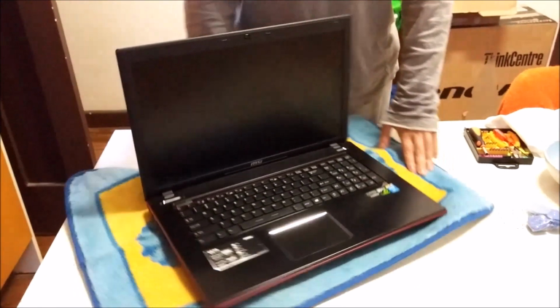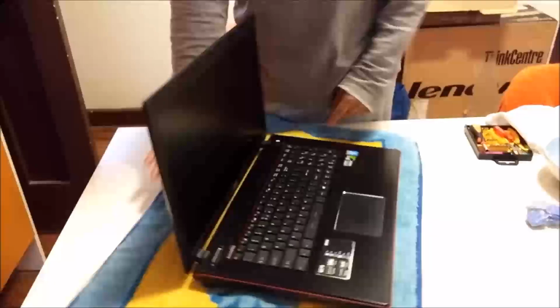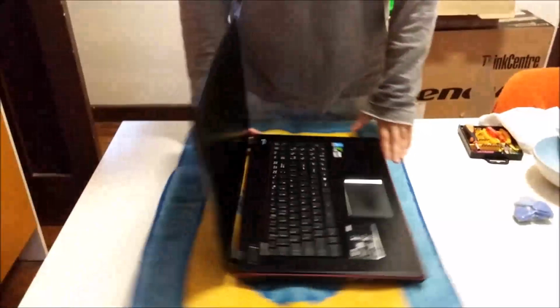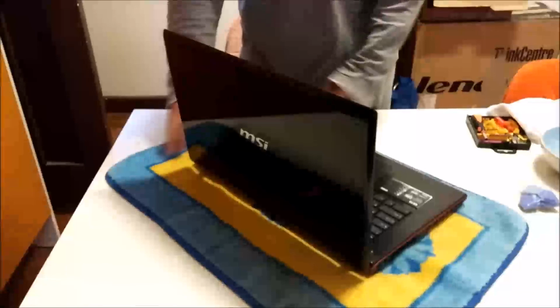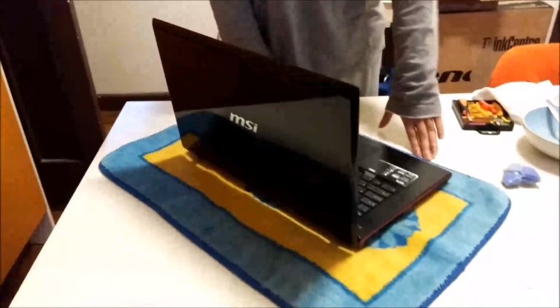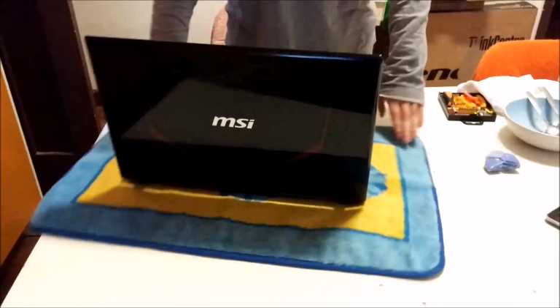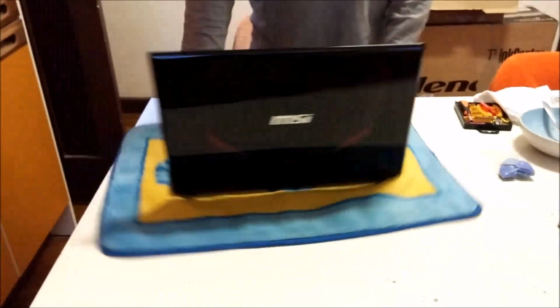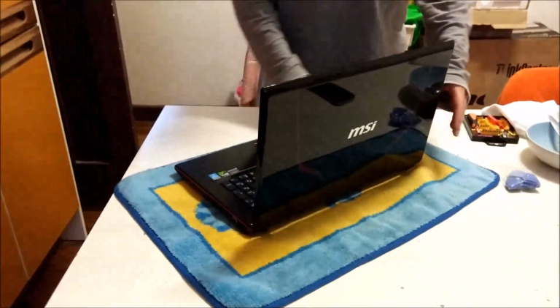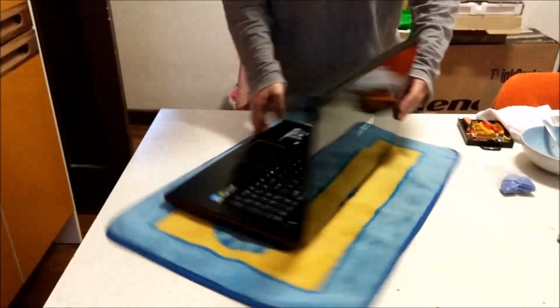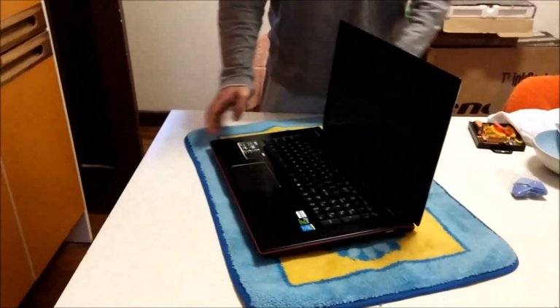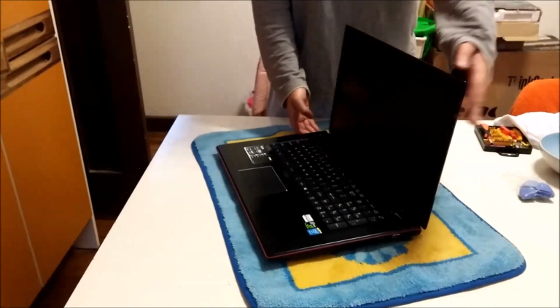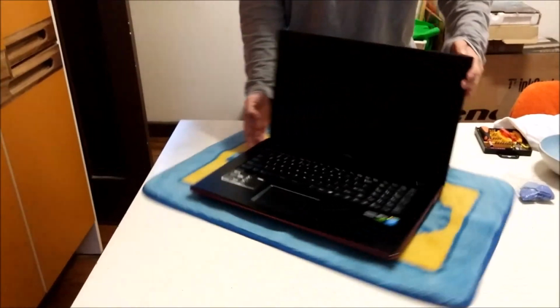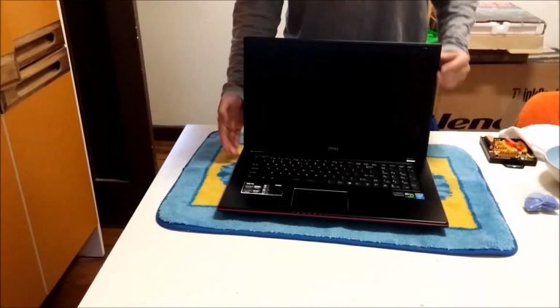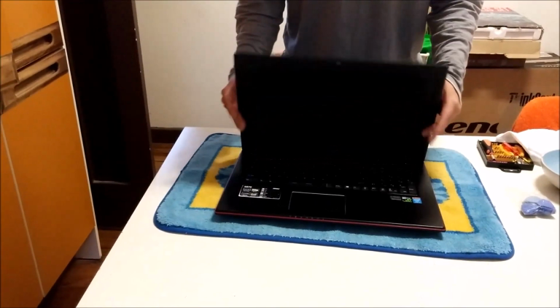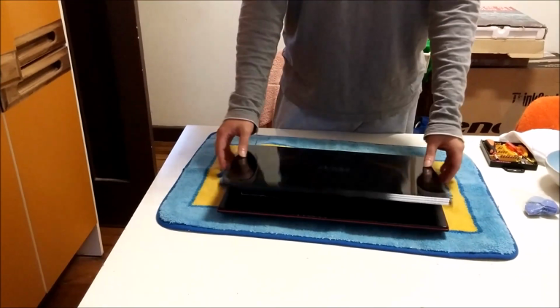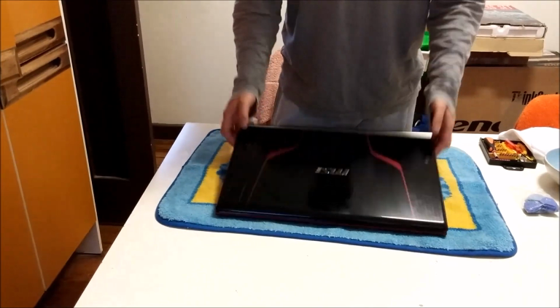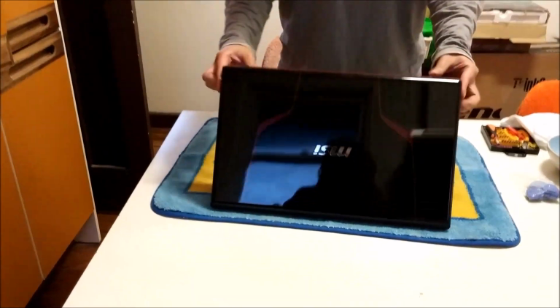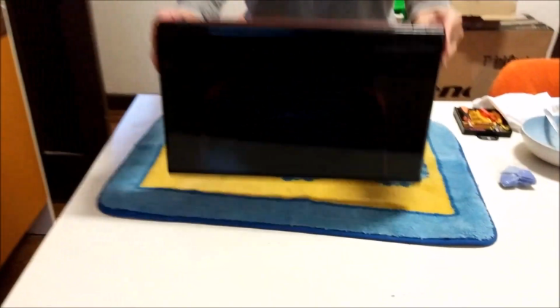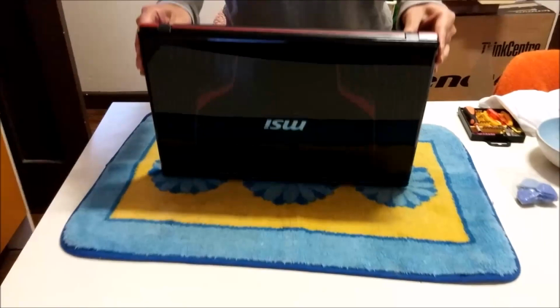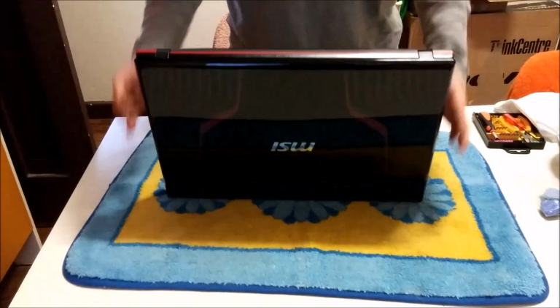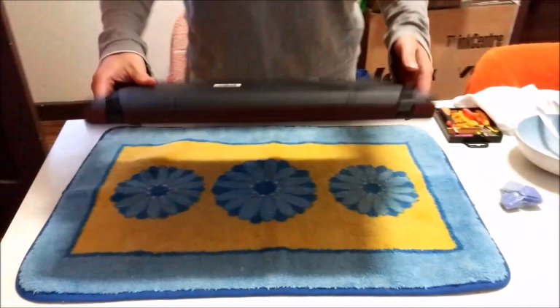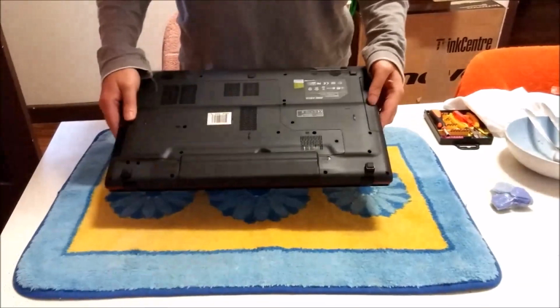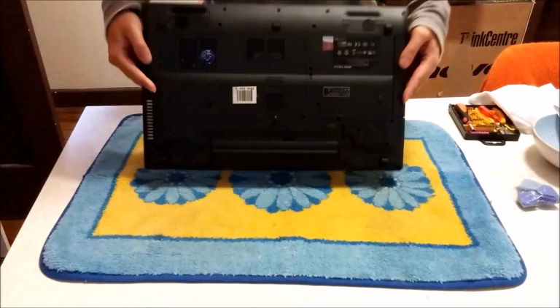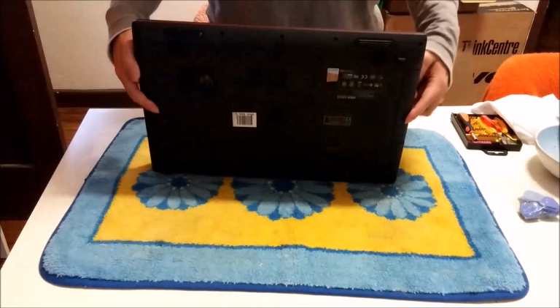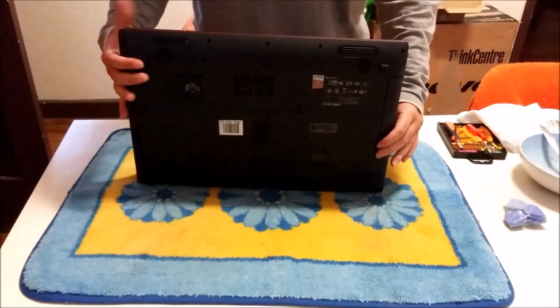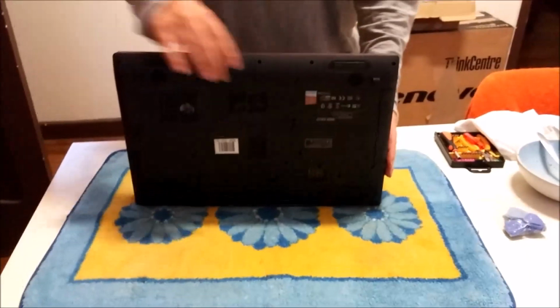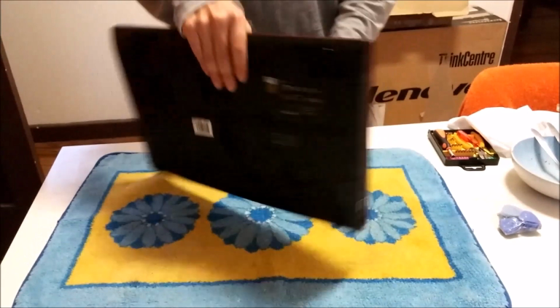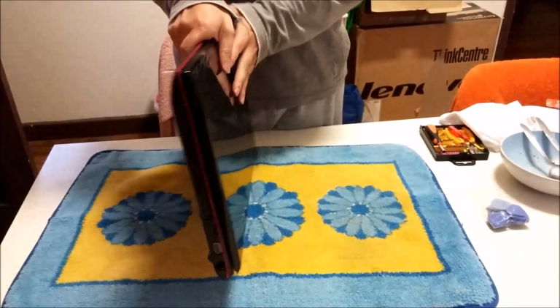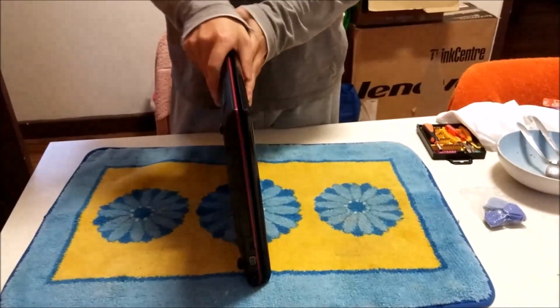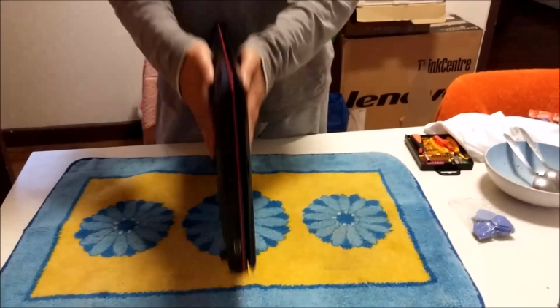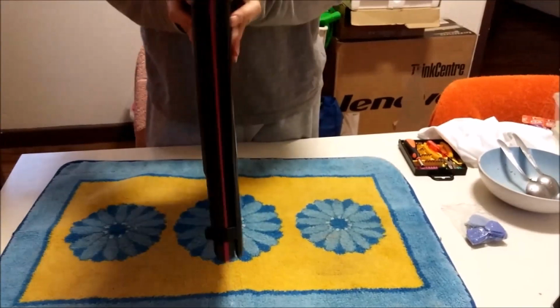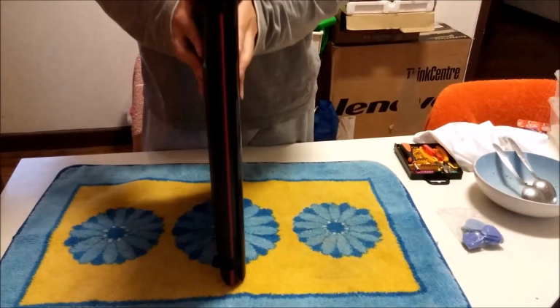Here we have our MSI Gaming GE70 17-inch laptop. We're going to open up and explore the inside. To start off, always have something soft to put your laptop on, so you don't scratch it when you move it around.